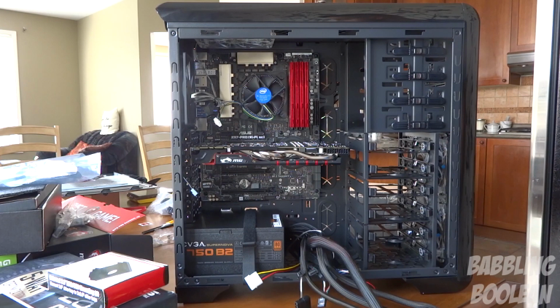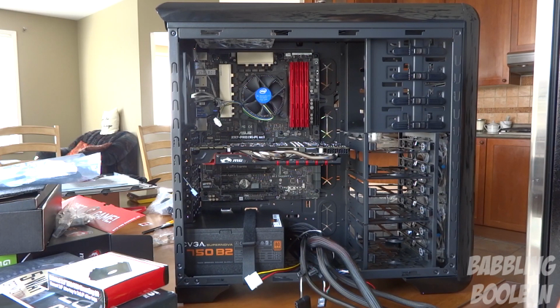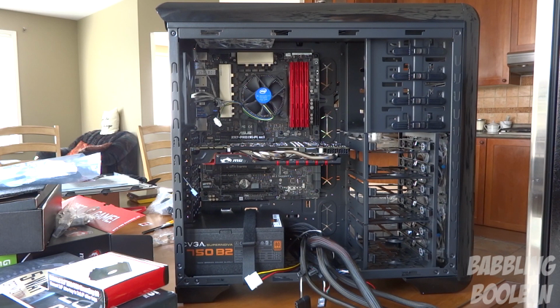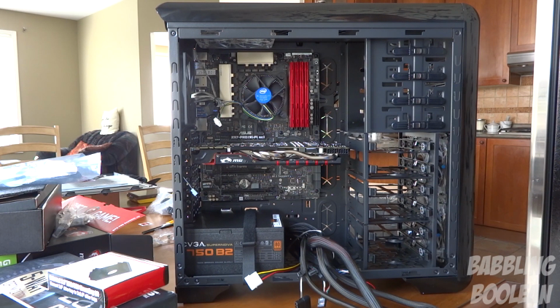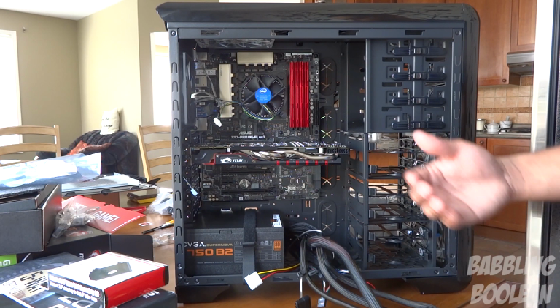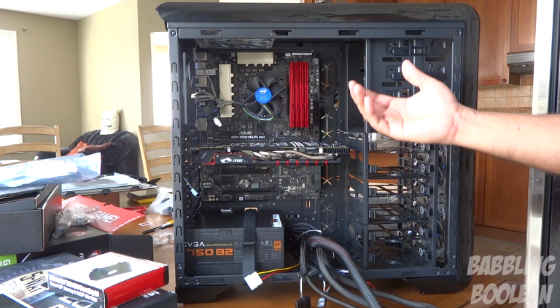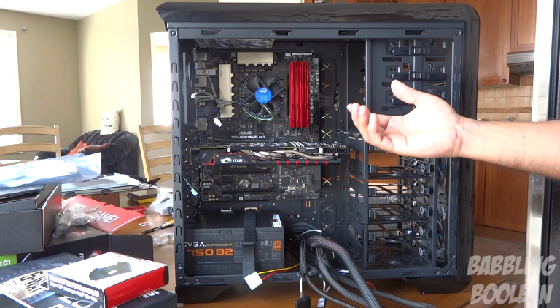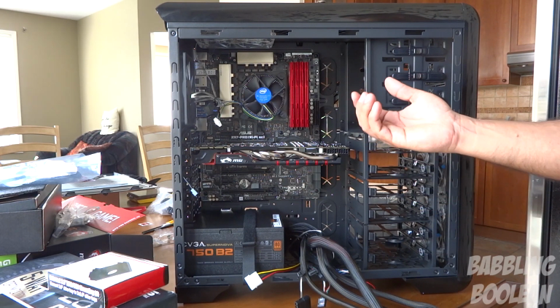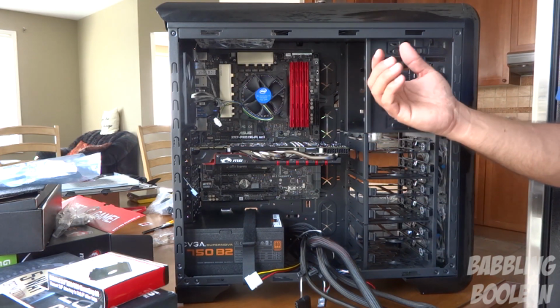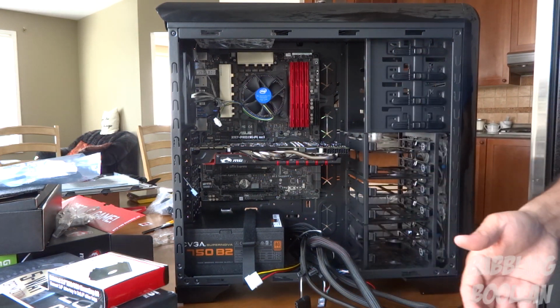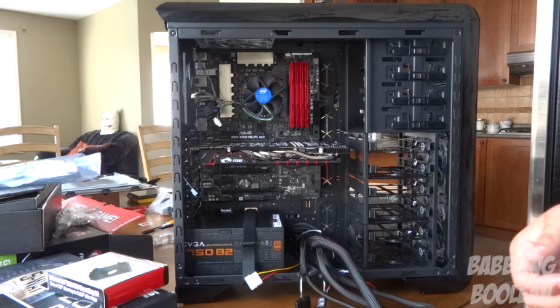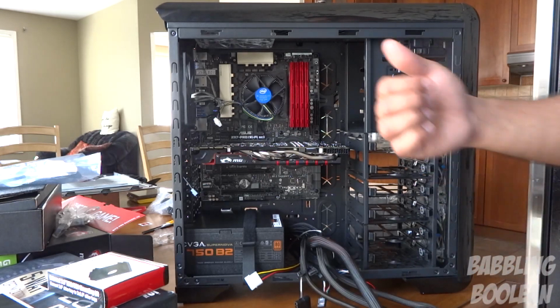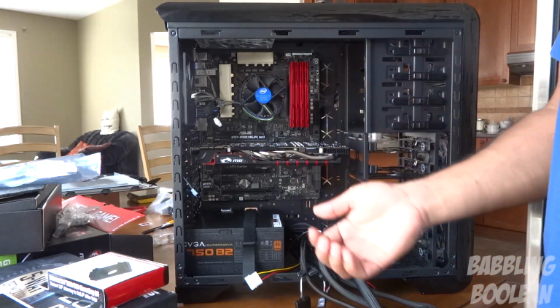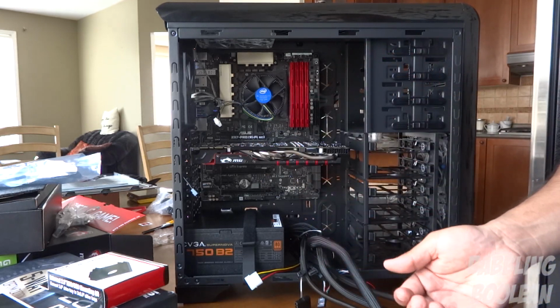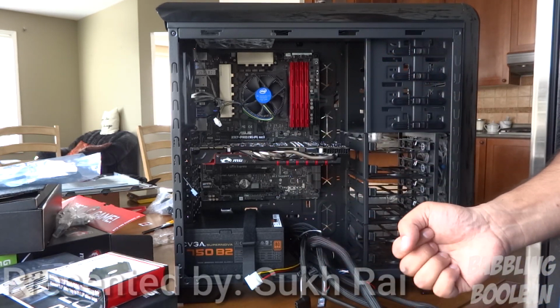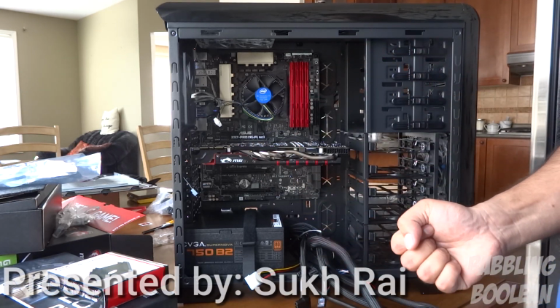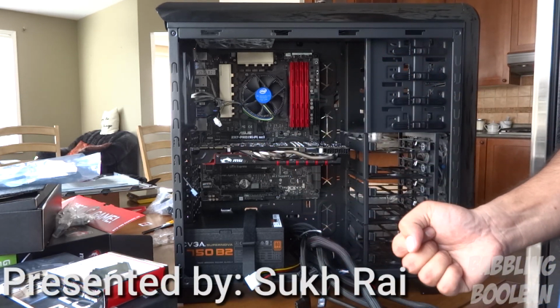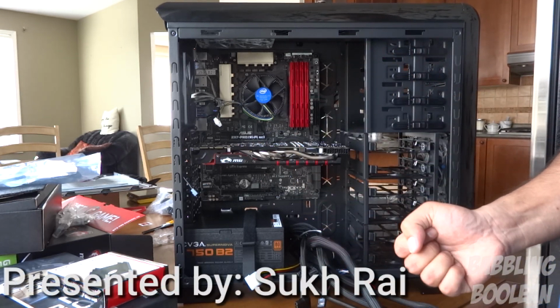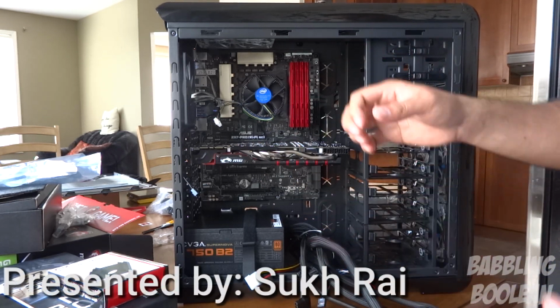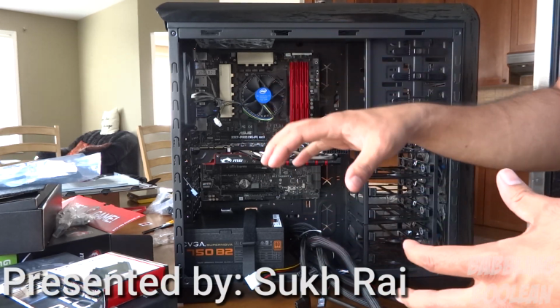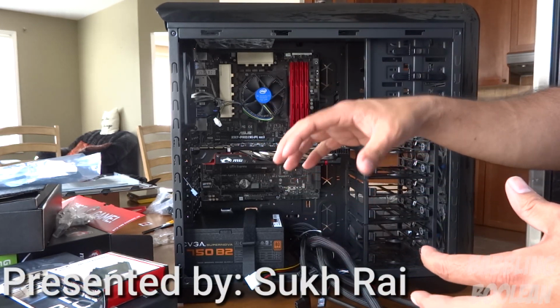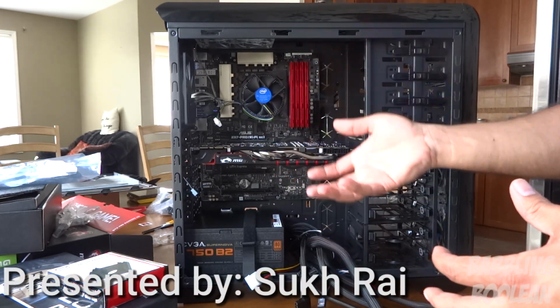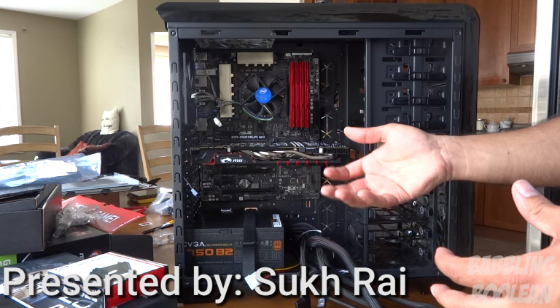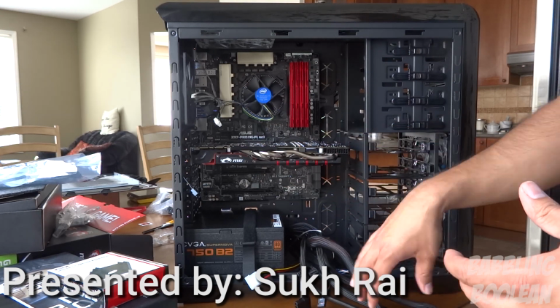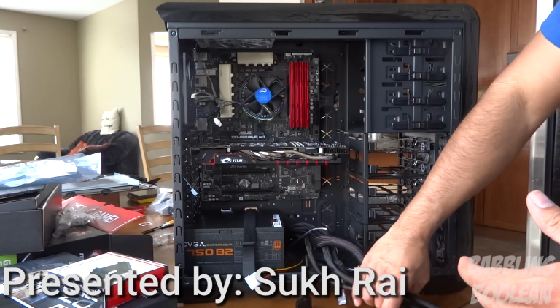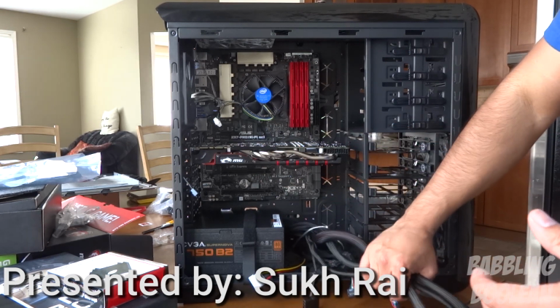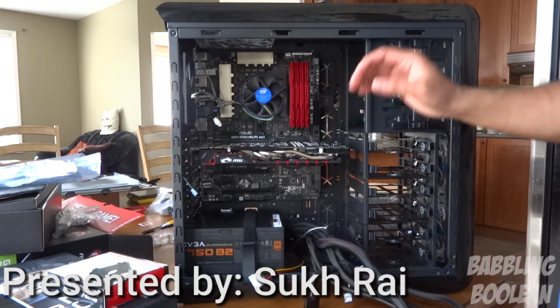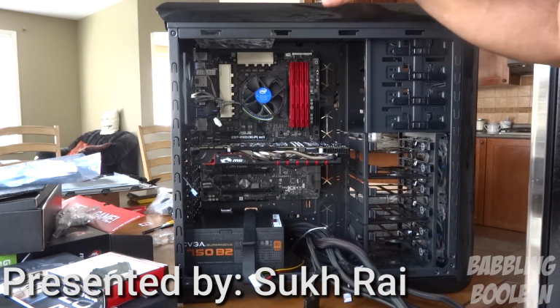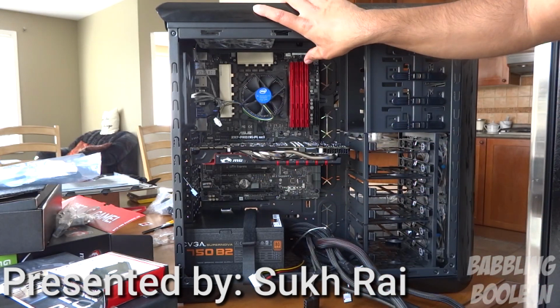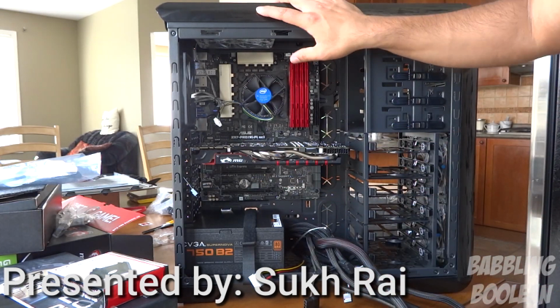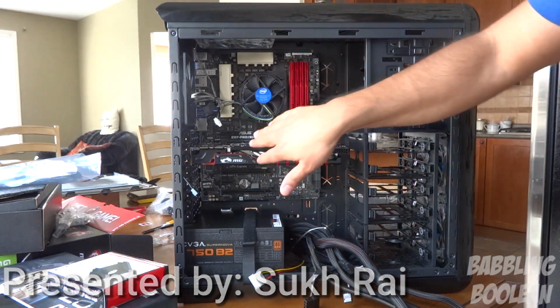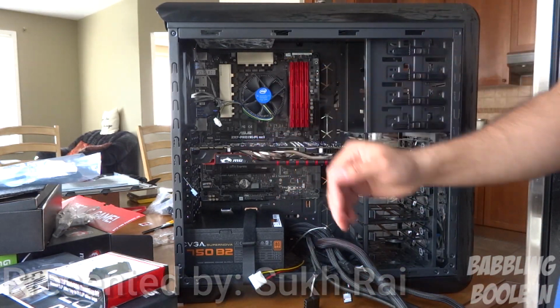Welcome to this part of the build. In this particular video segment, we're working on the storage, optical drives, power wires, and connecting the case wires to the motherboard.